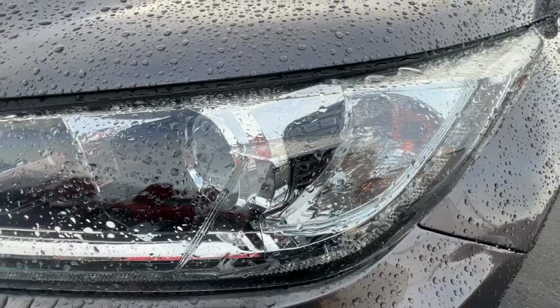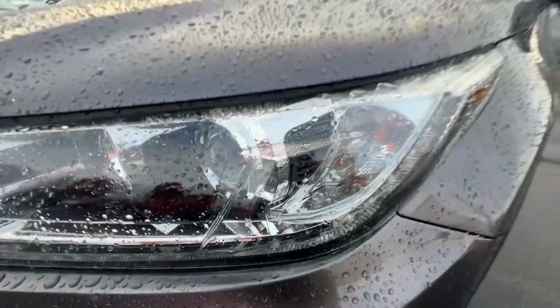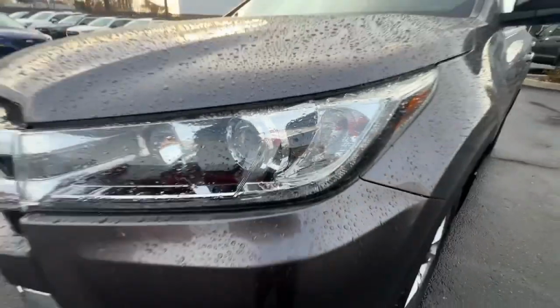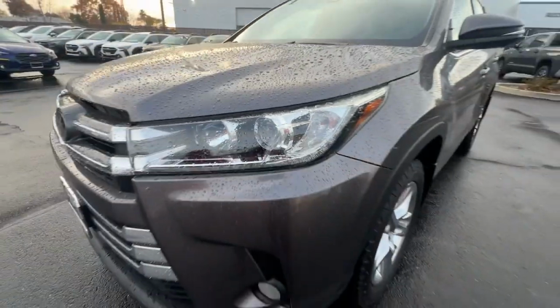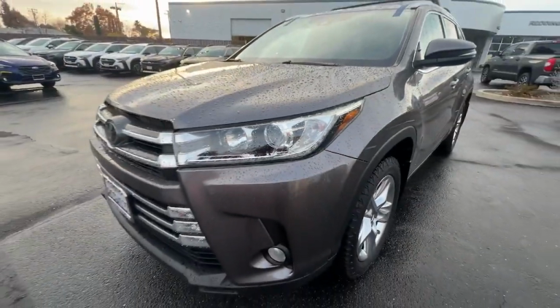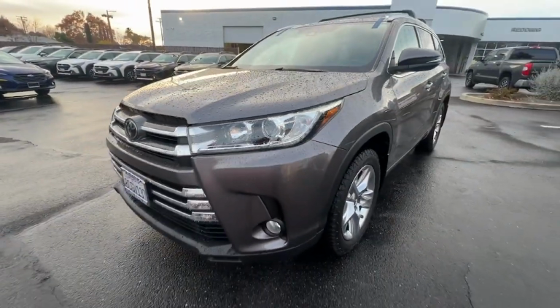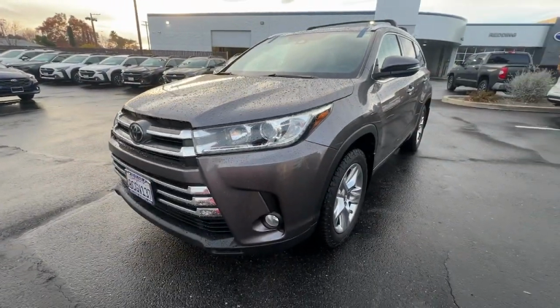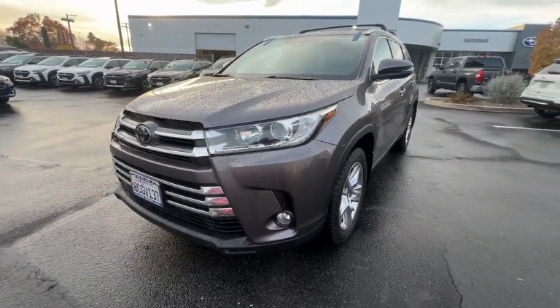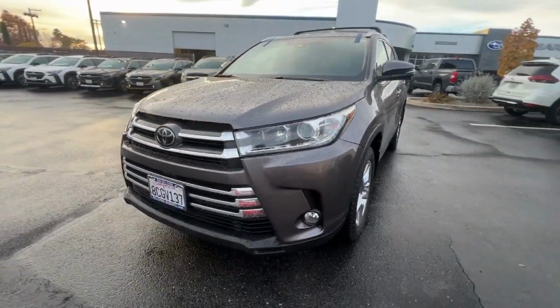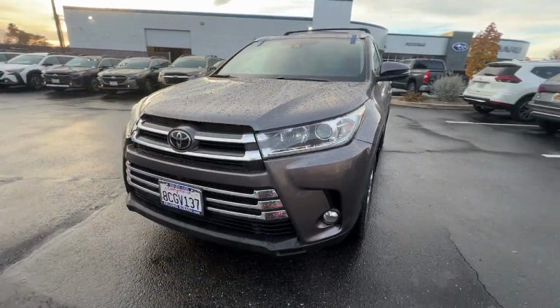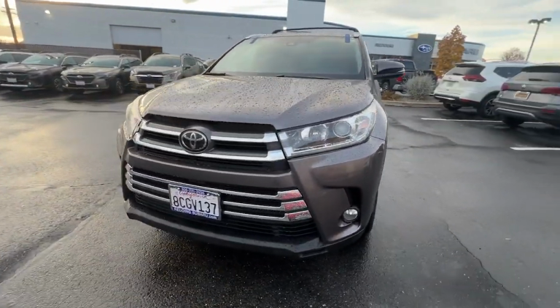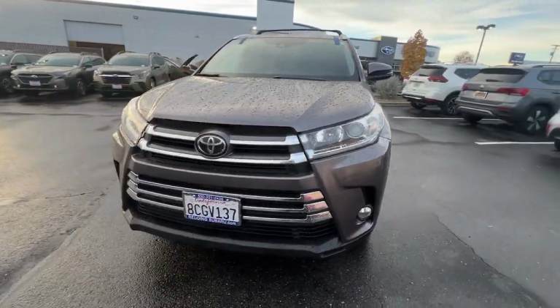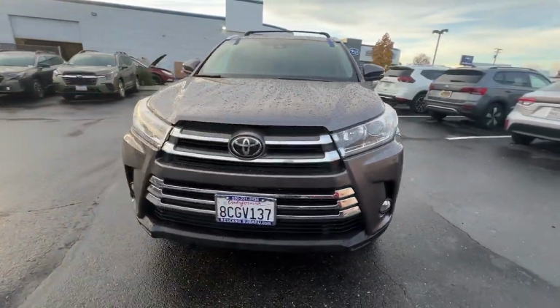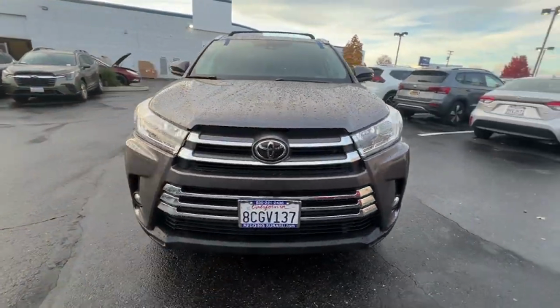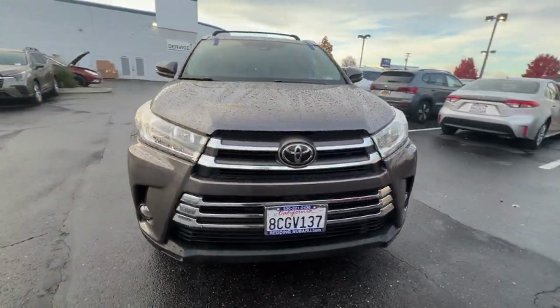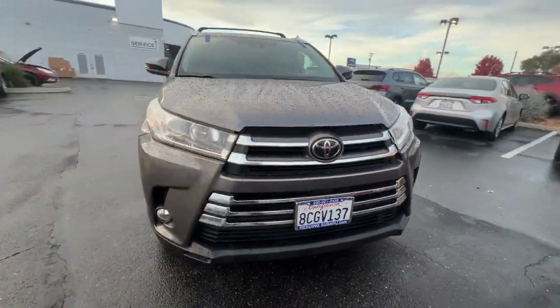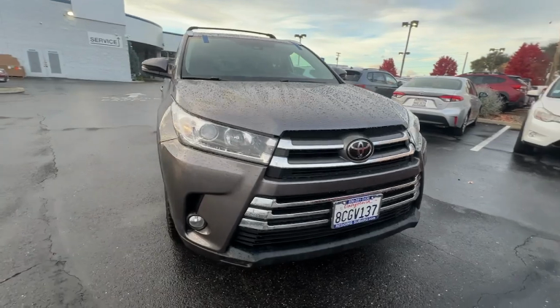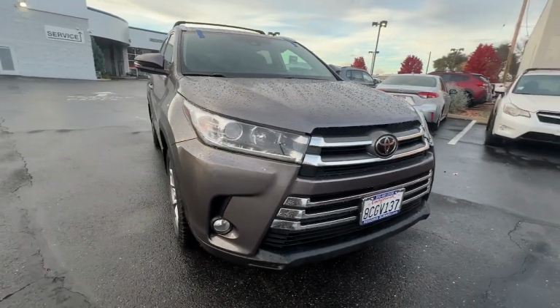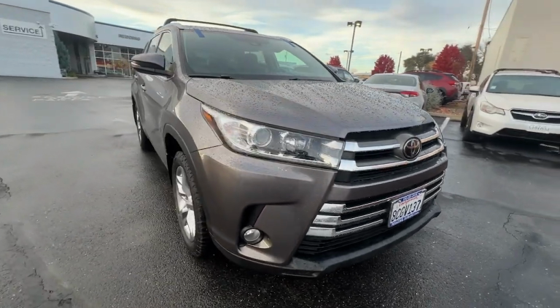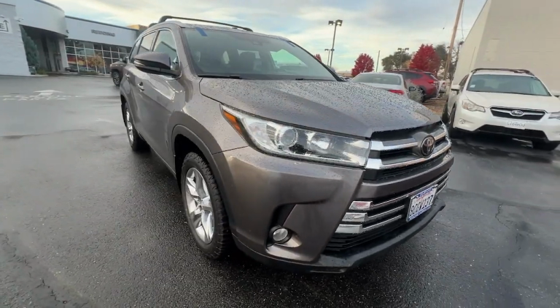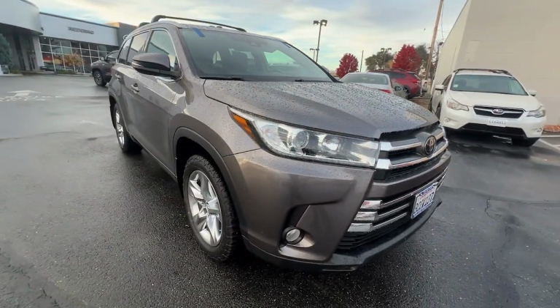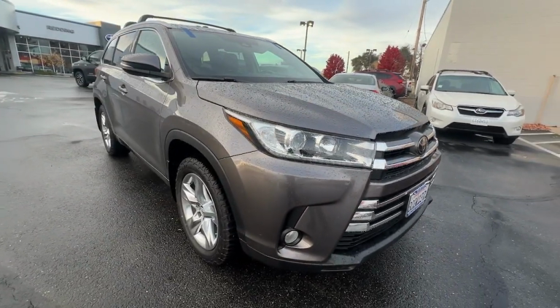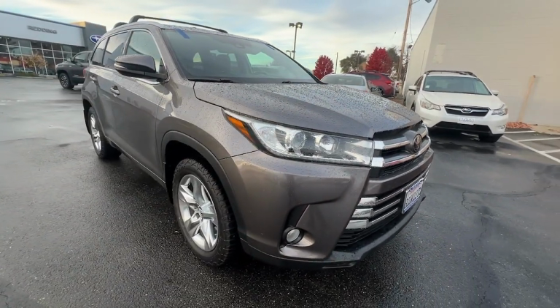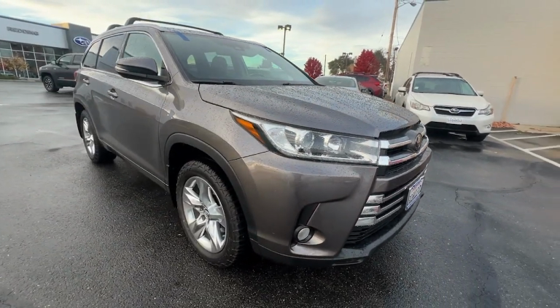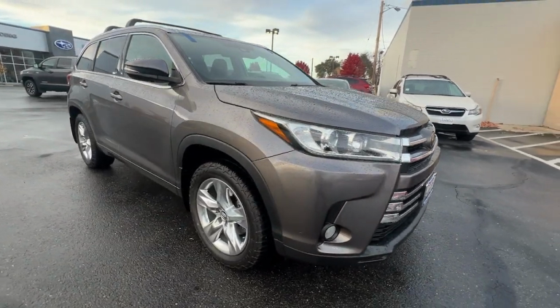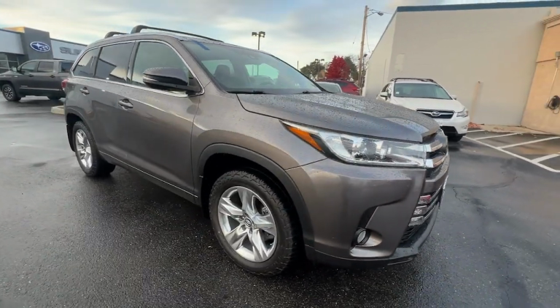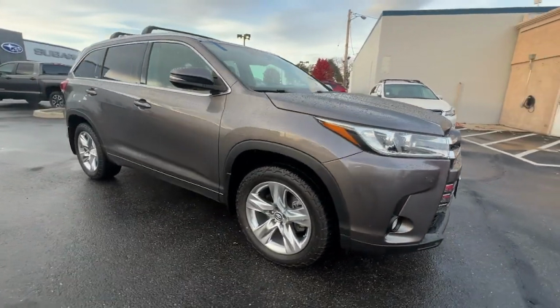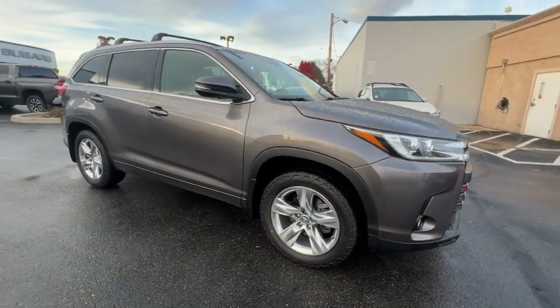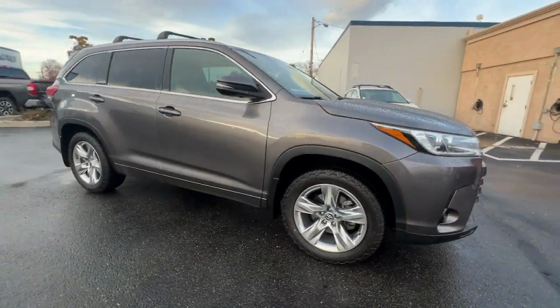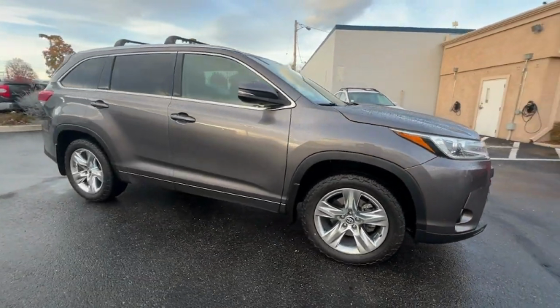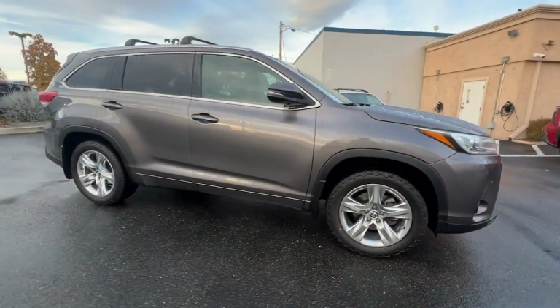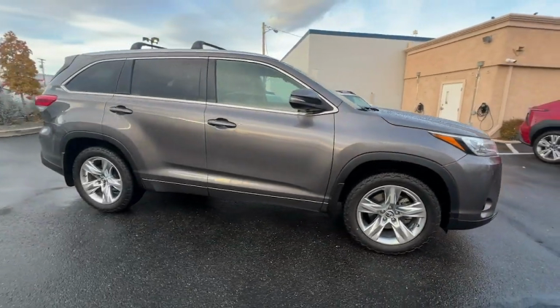You will be amazed by this 2018 Toyota Highlander. With less than 110,000 miles on the odometer, this vehicle provides excellent value.